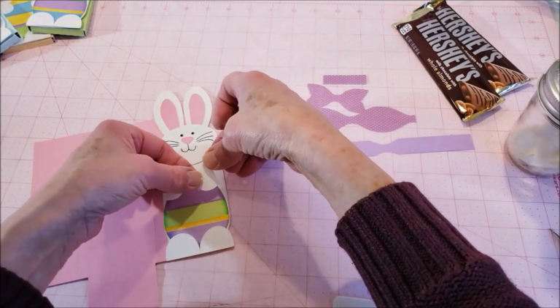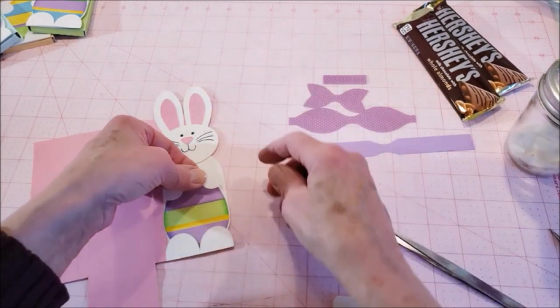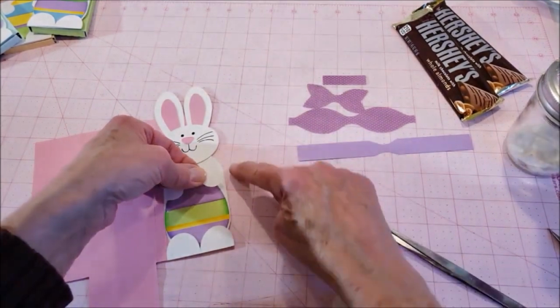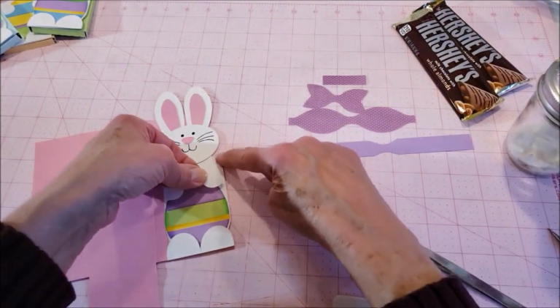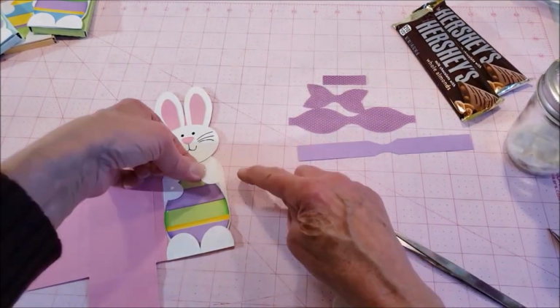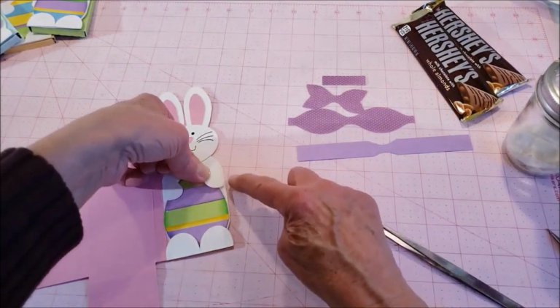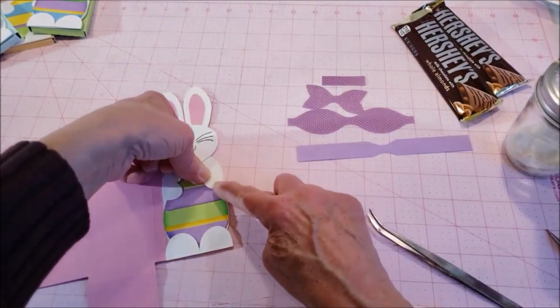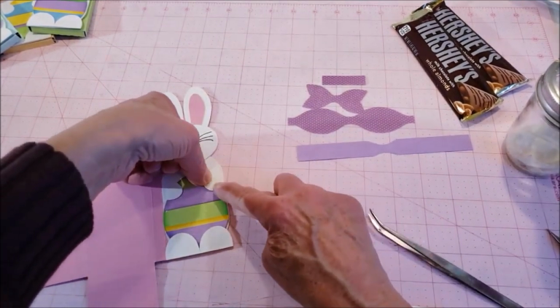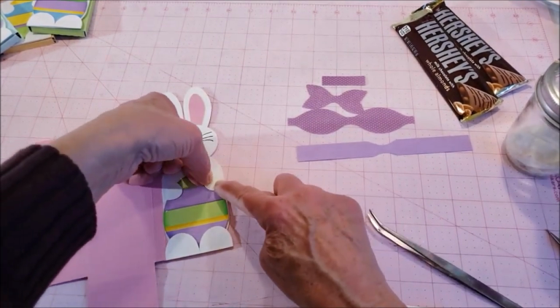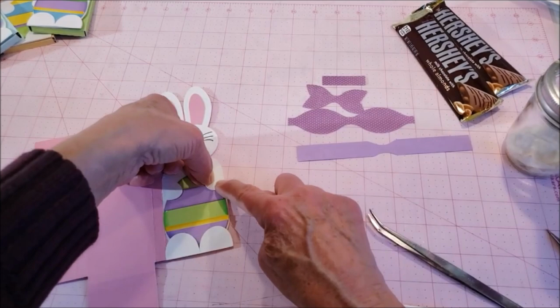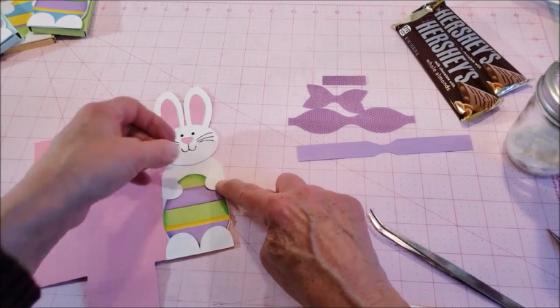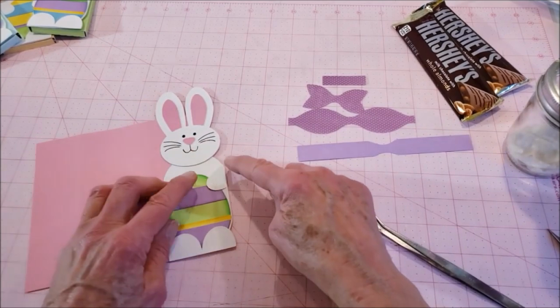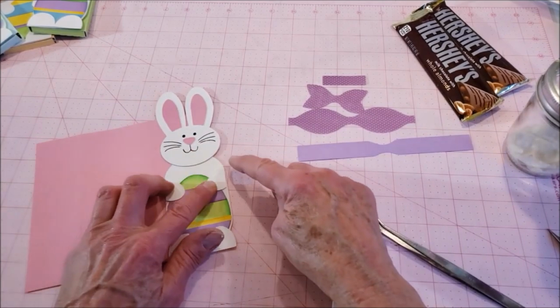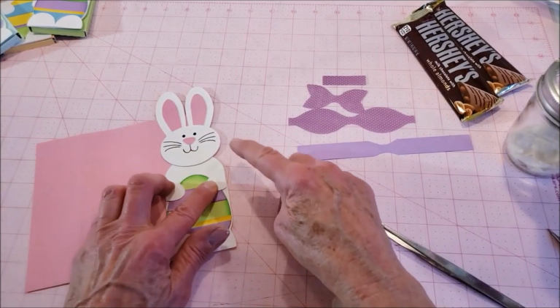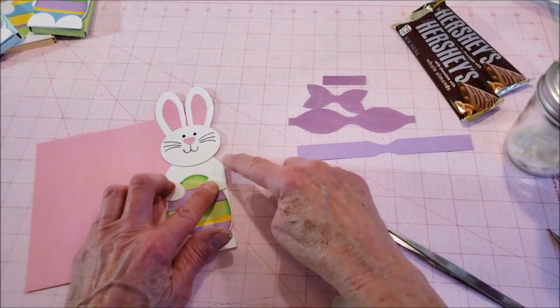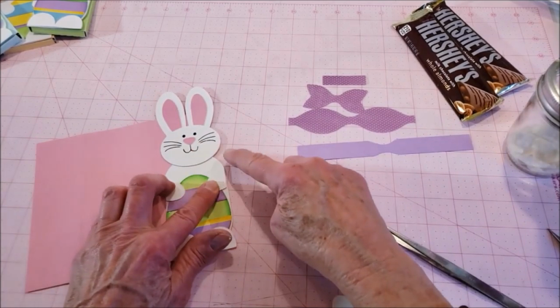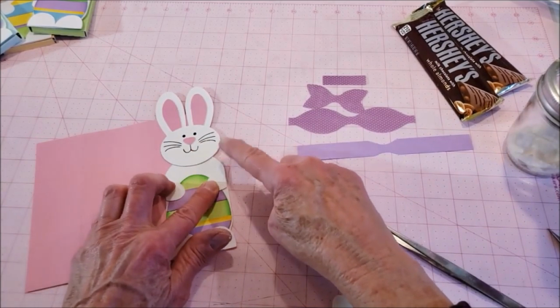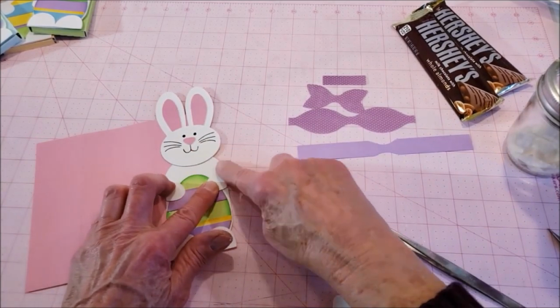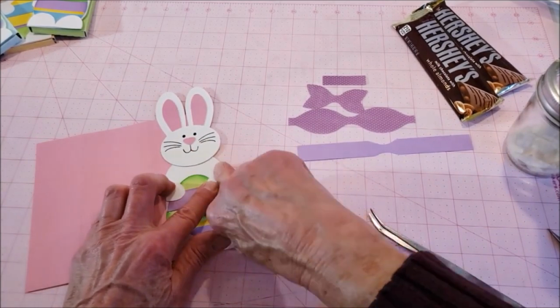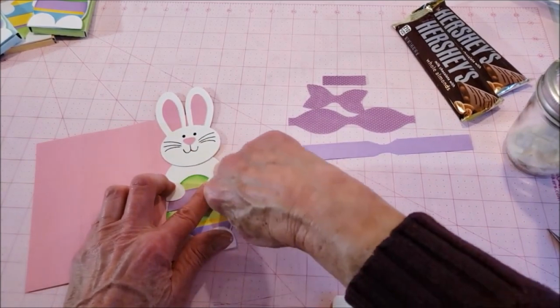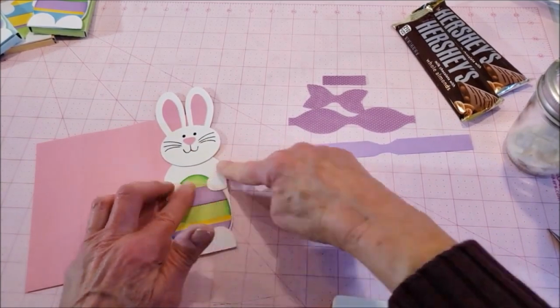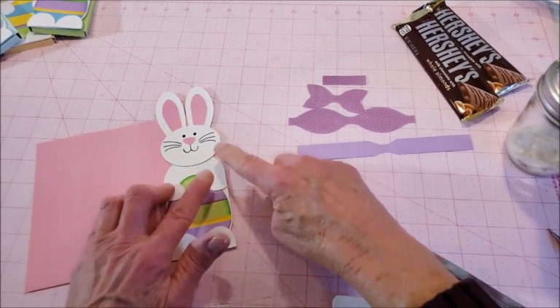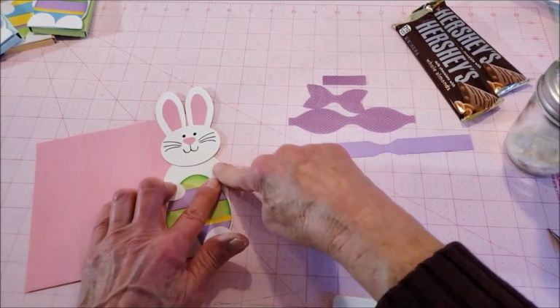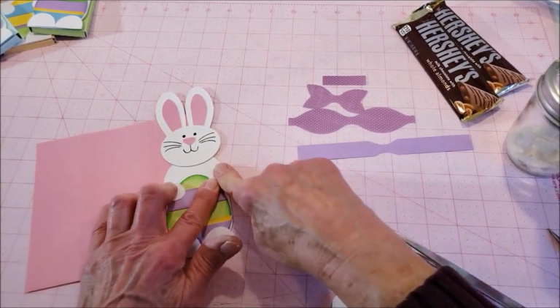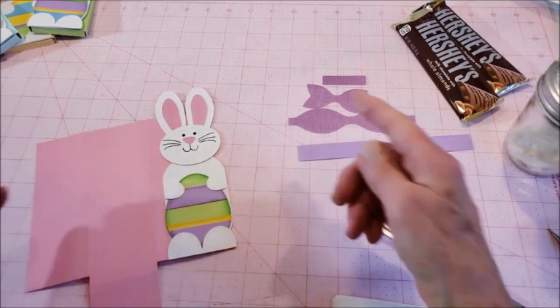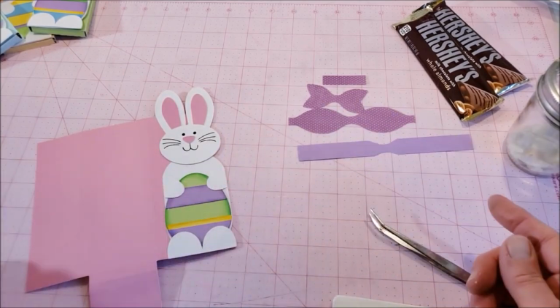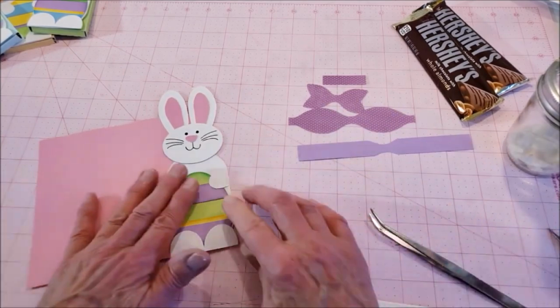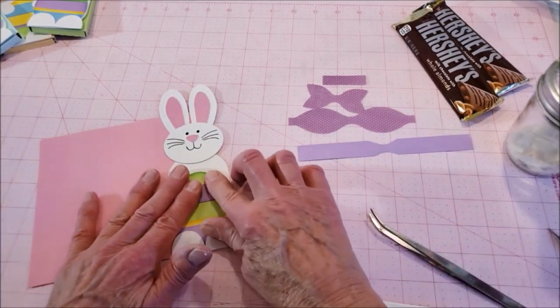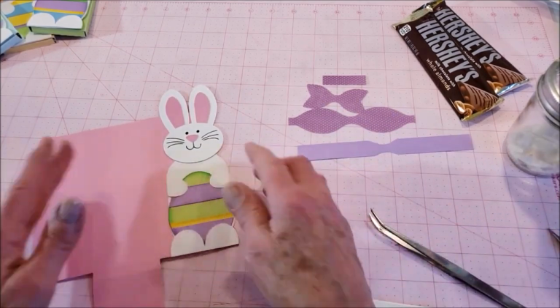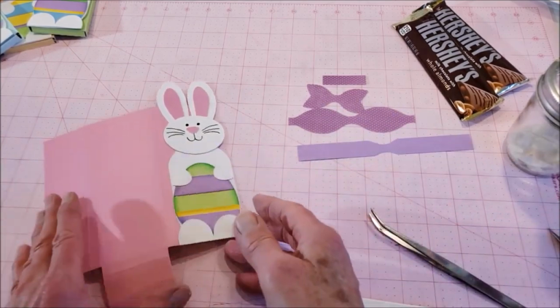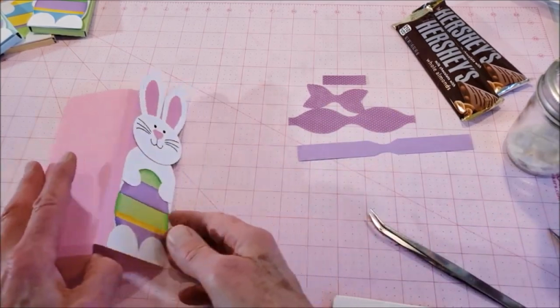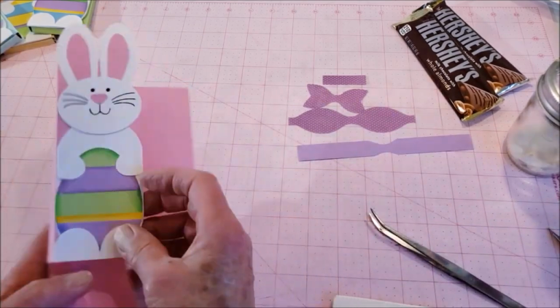Do the same for the second arm — line it right up, push down on the fingers and then further up, and there he's holding the egg.